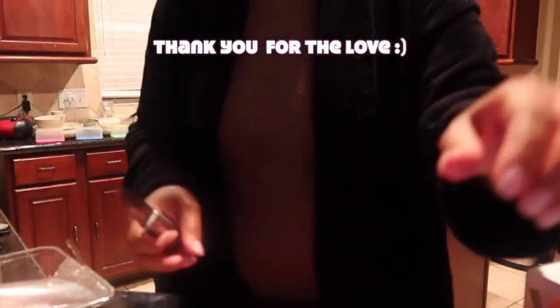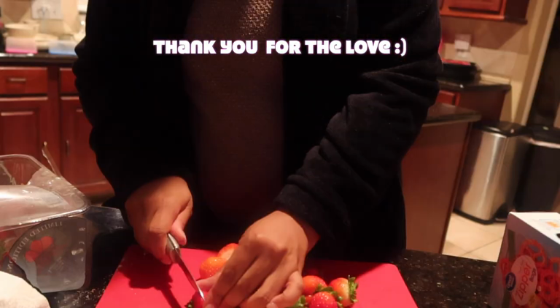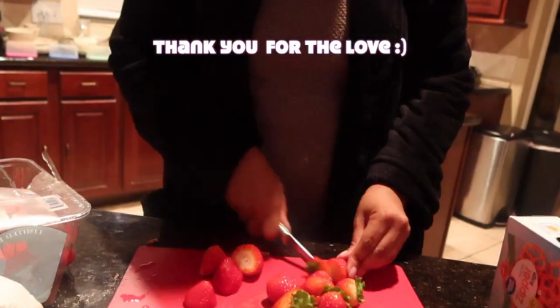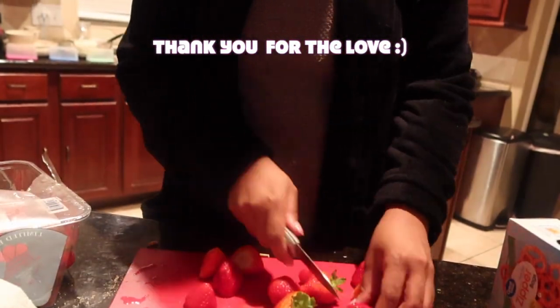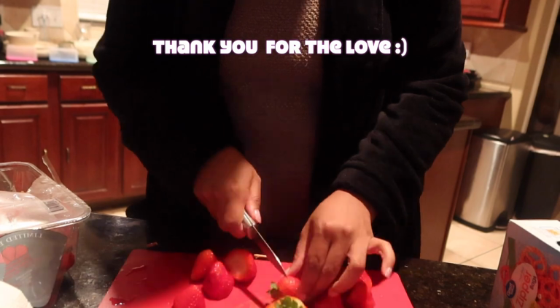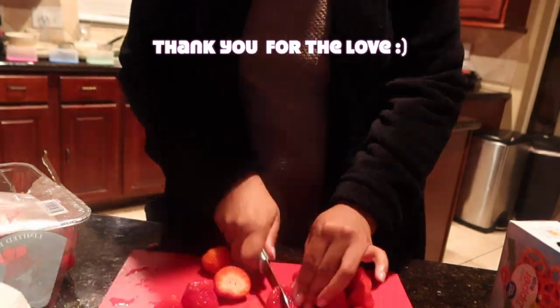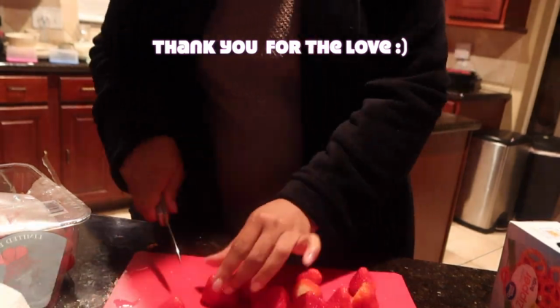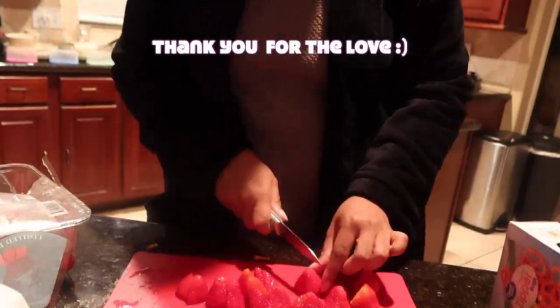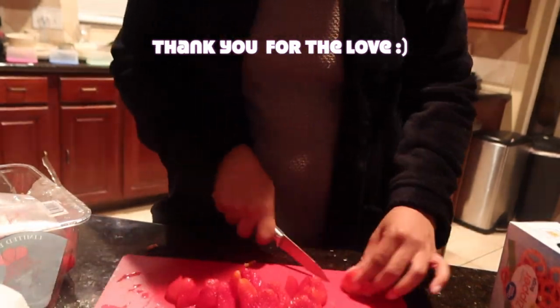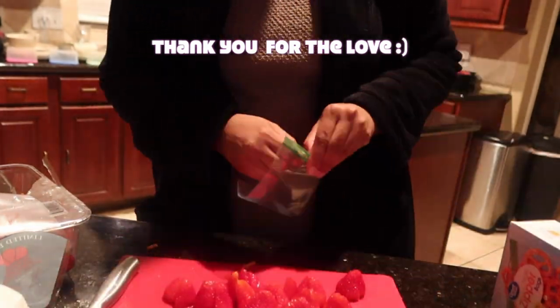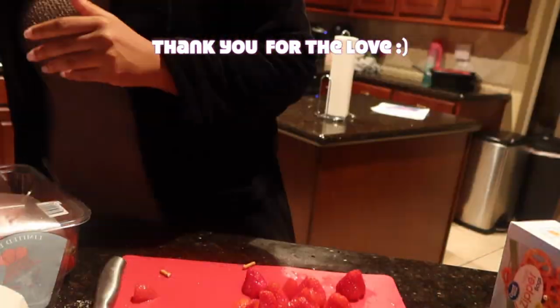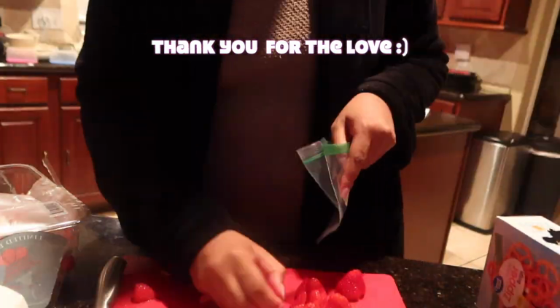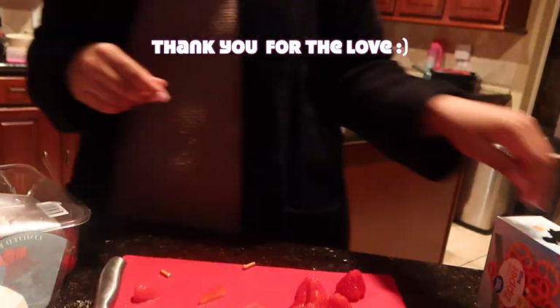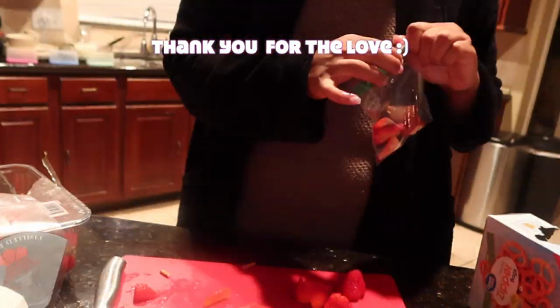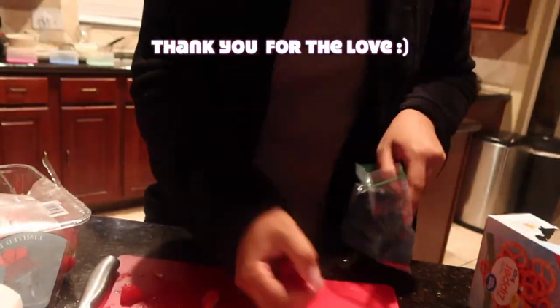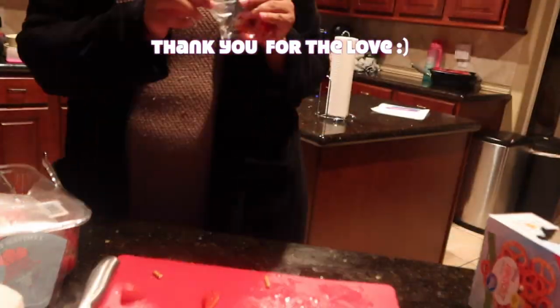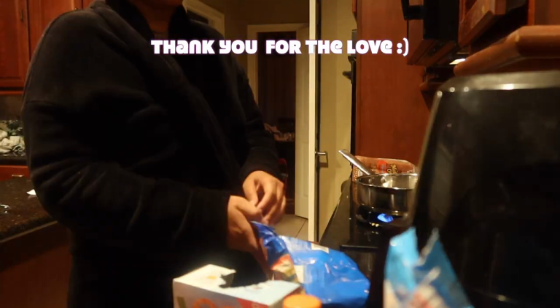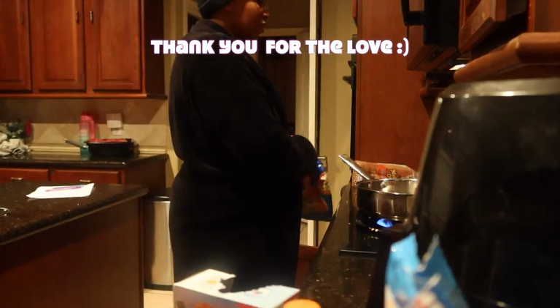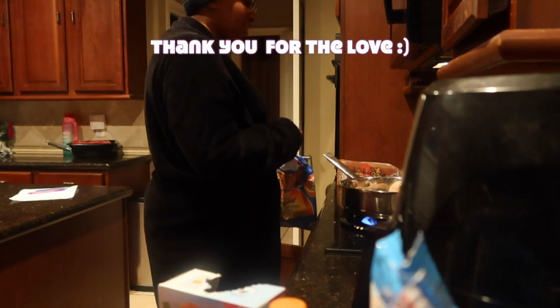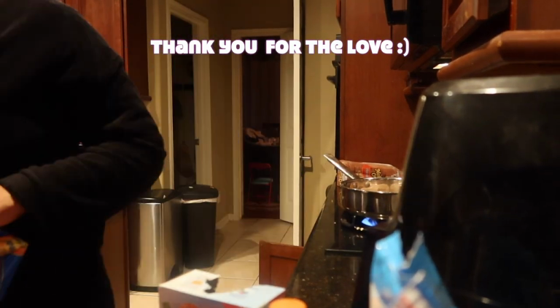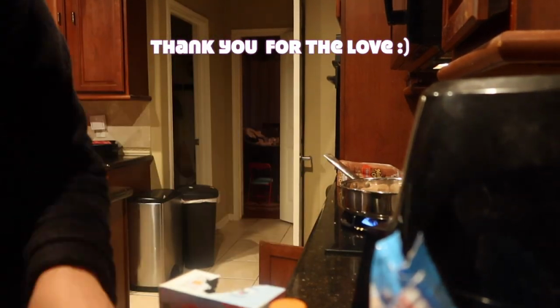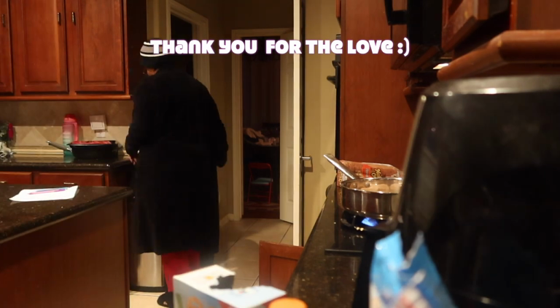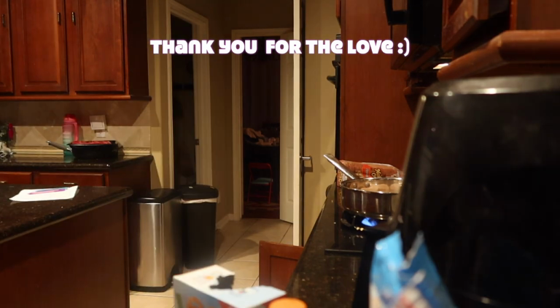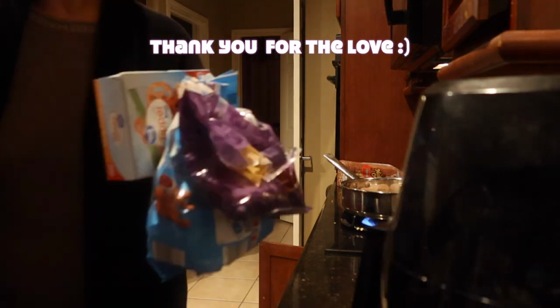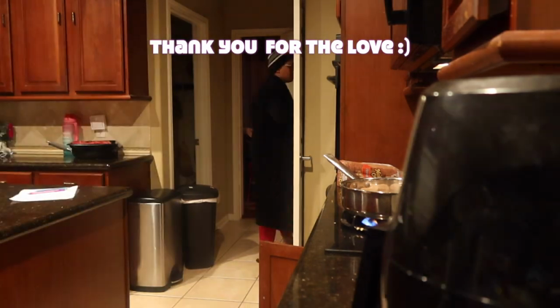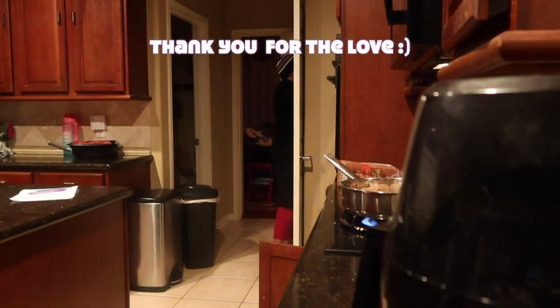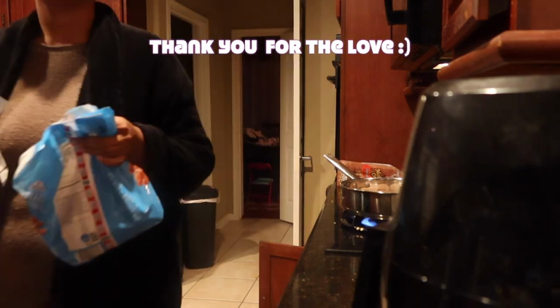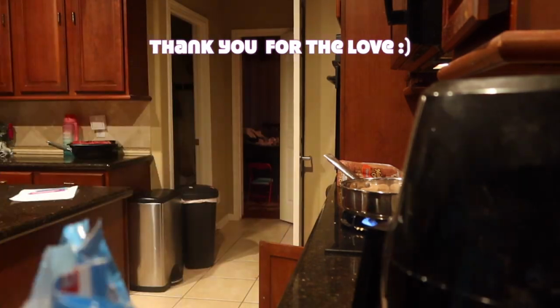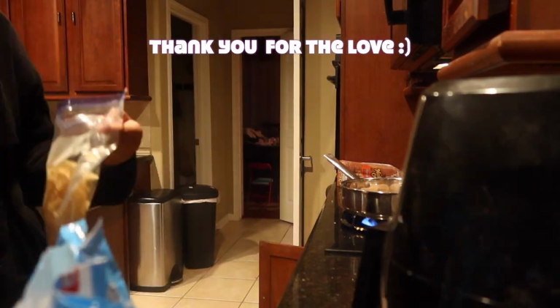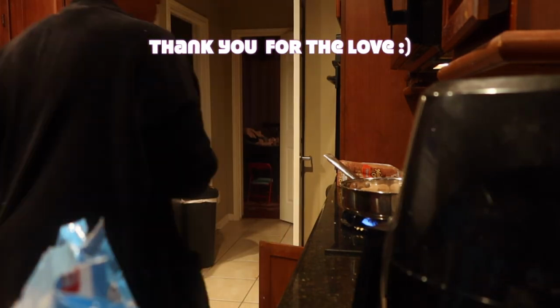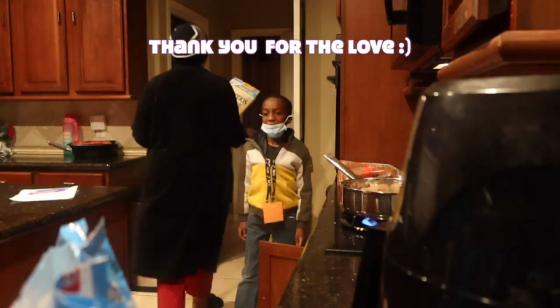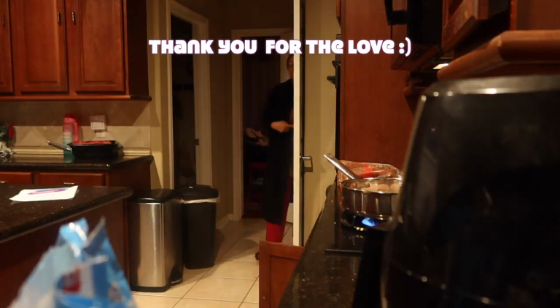It helps me make decisions before I really get into the thick of things. It also keeps me from having to run back and forth to find the things that I need, which shaves off a lot of time.